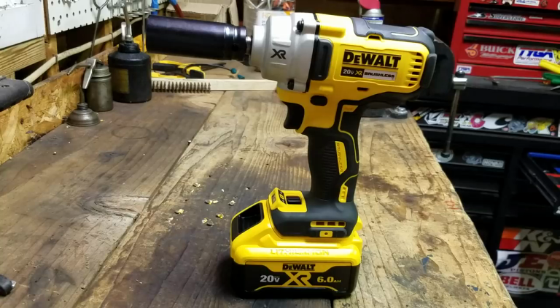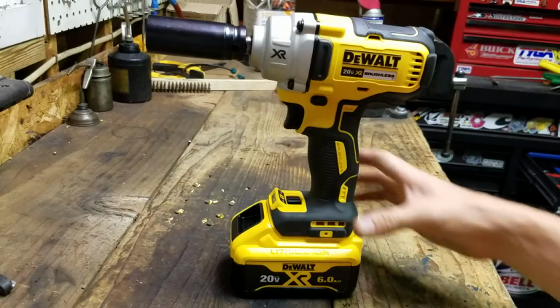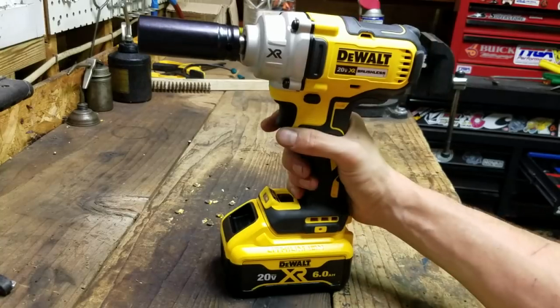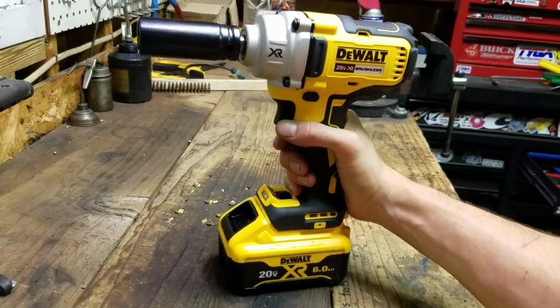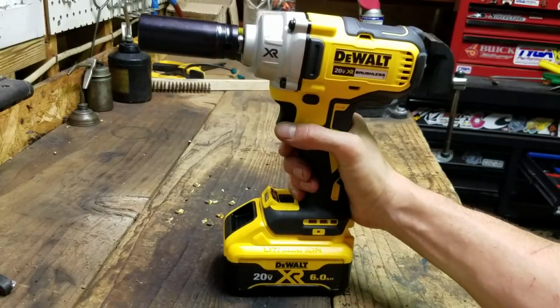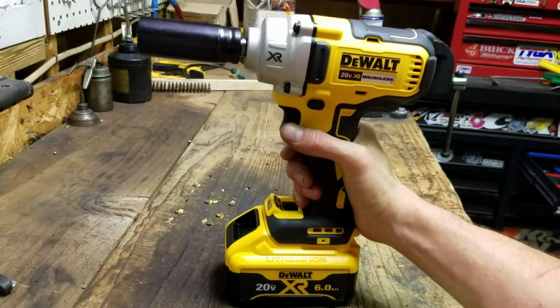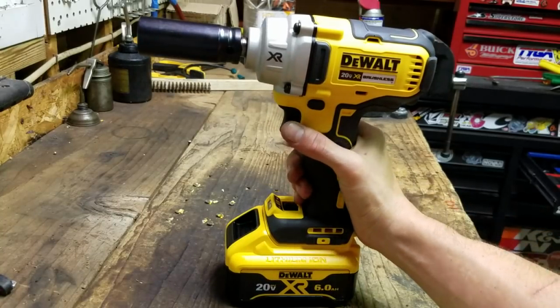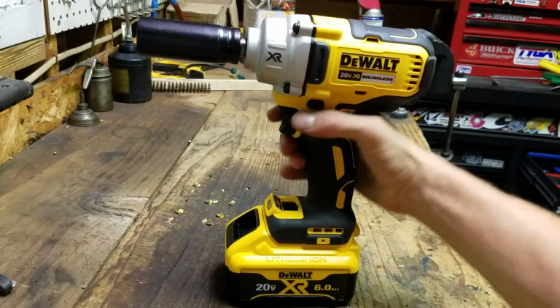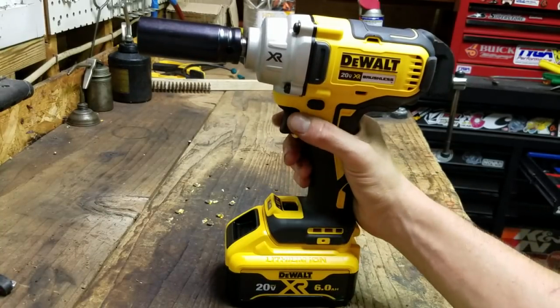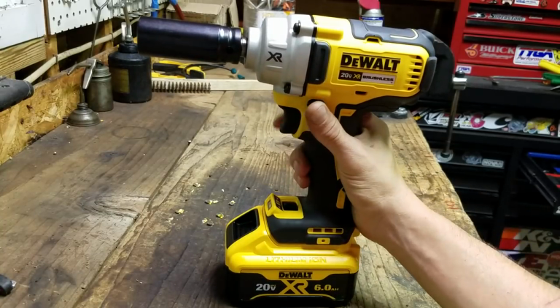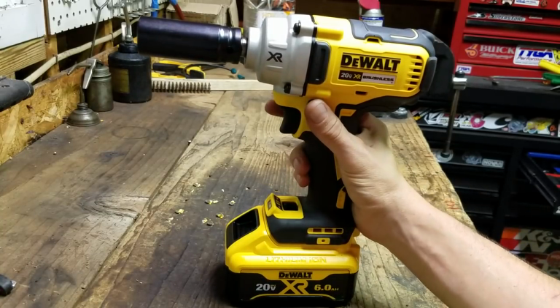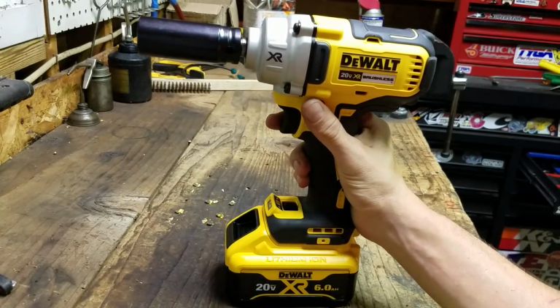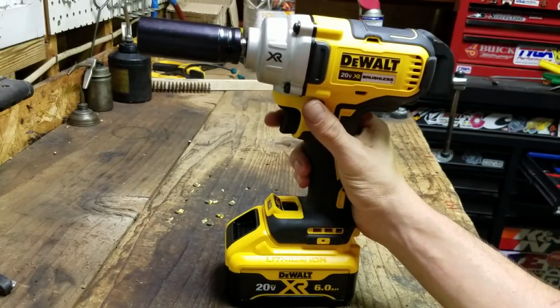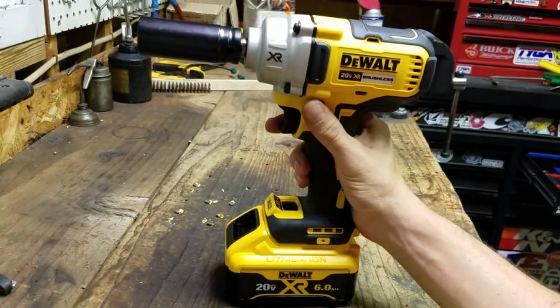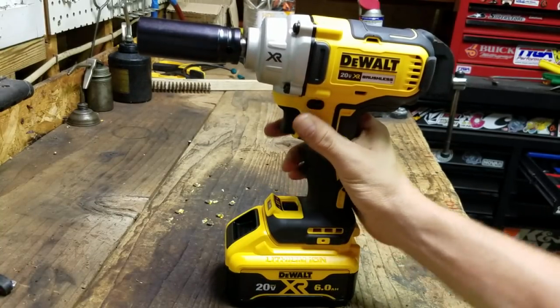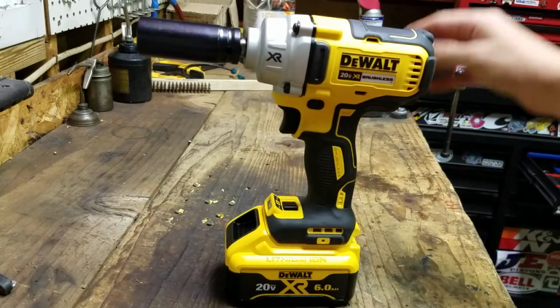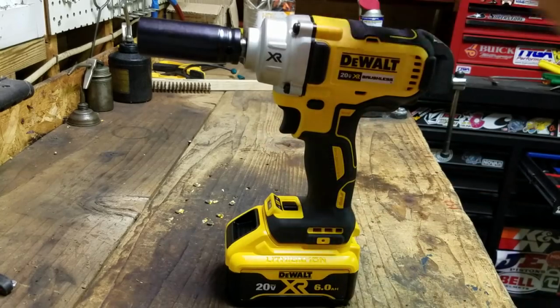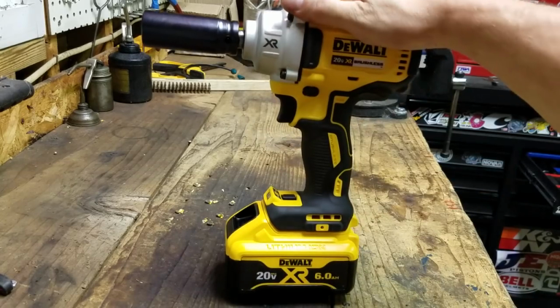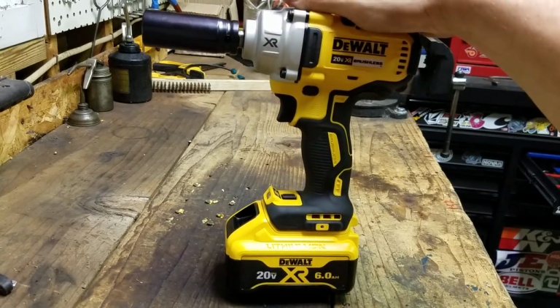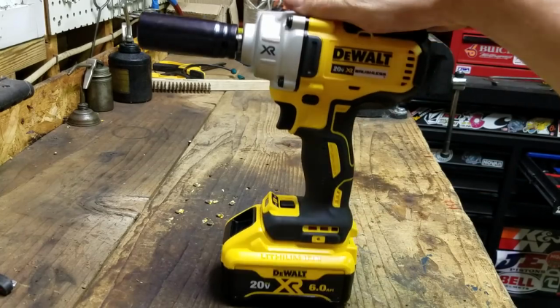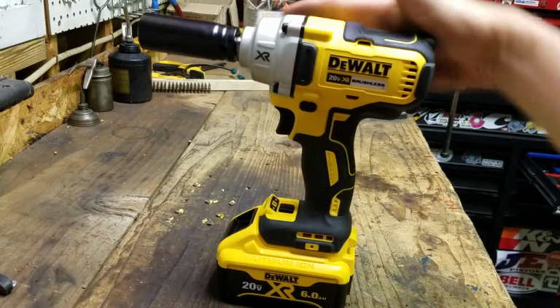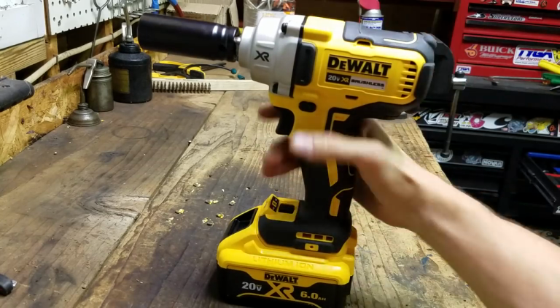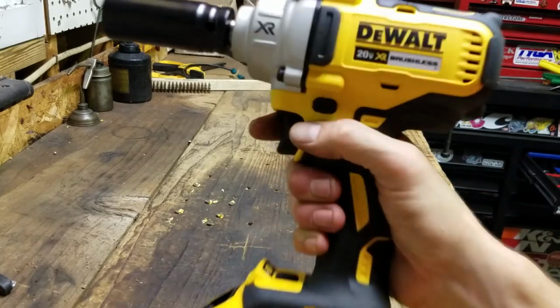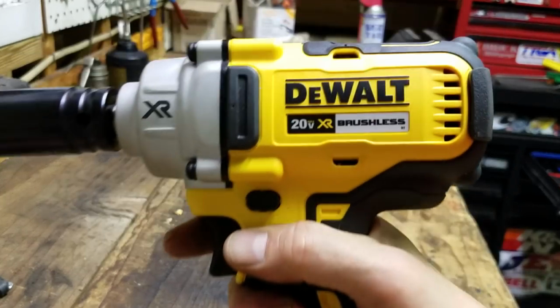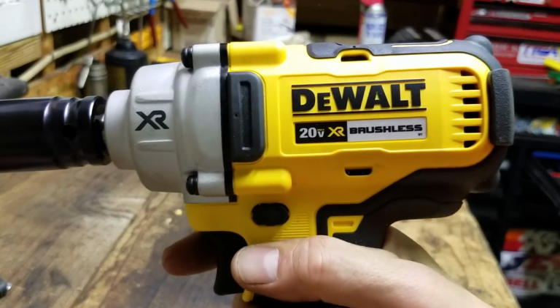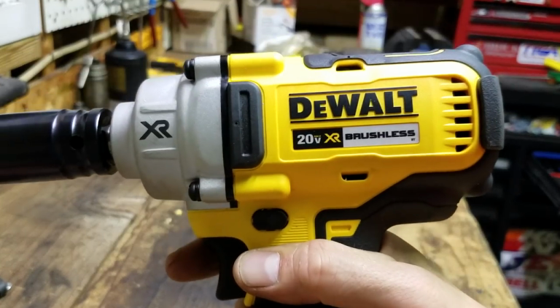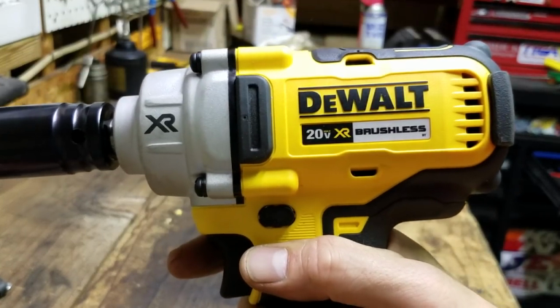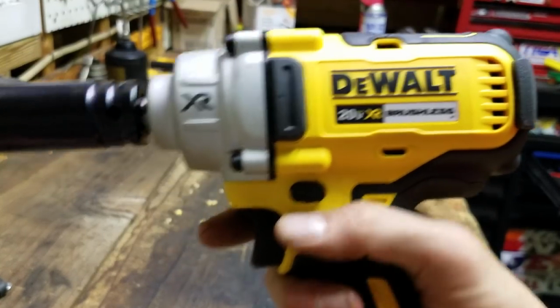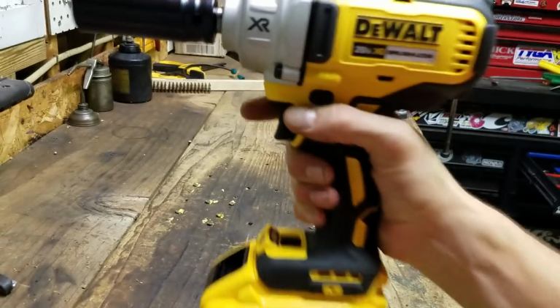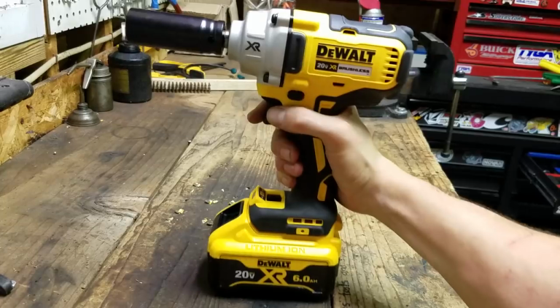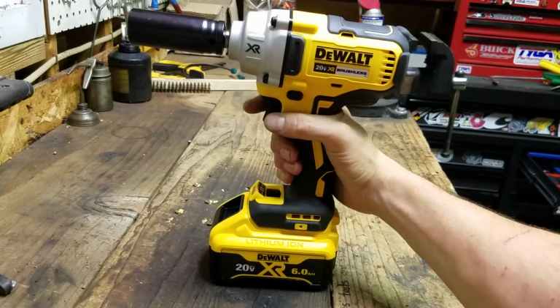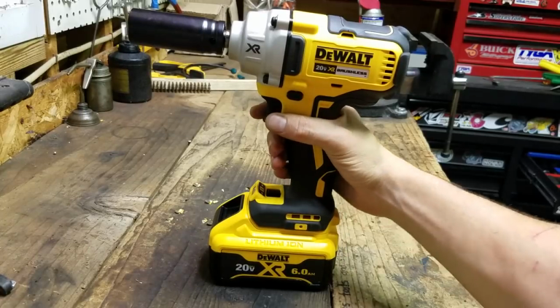What's up everybody? Welcome back to Mike's Cricket Shed. Yes, the Cricket is back. This episode is about this DeWalt 20-volt XR brushless impact gun.